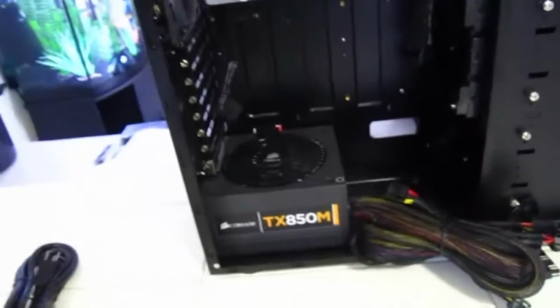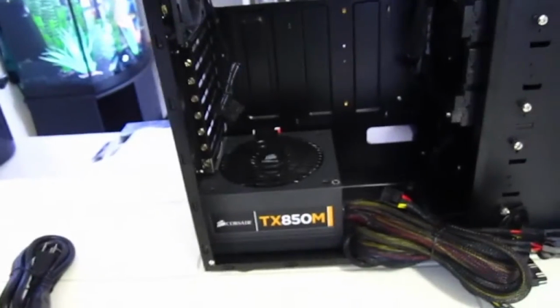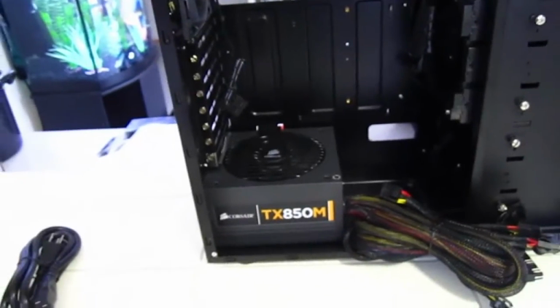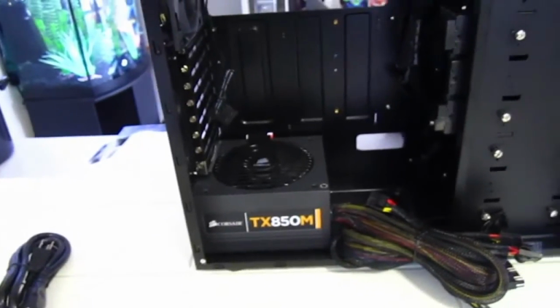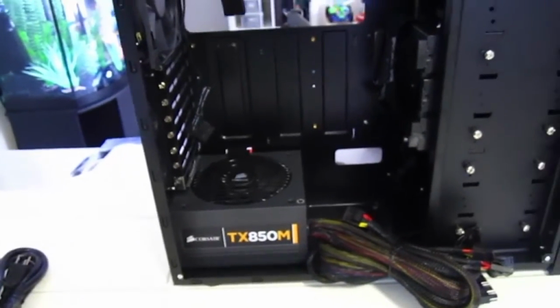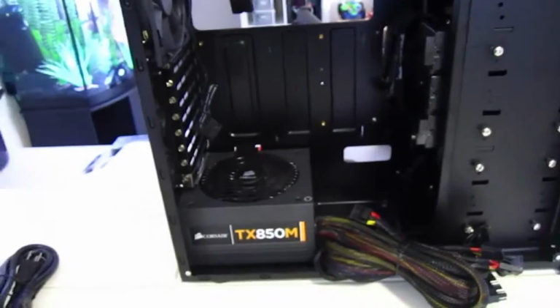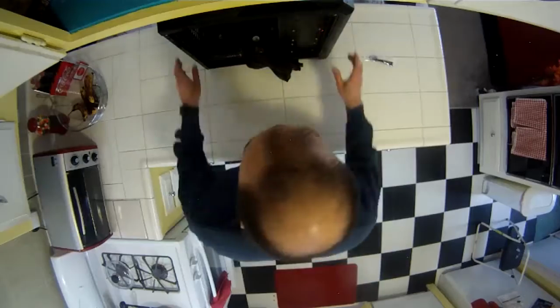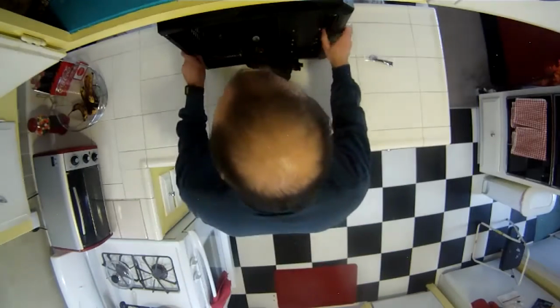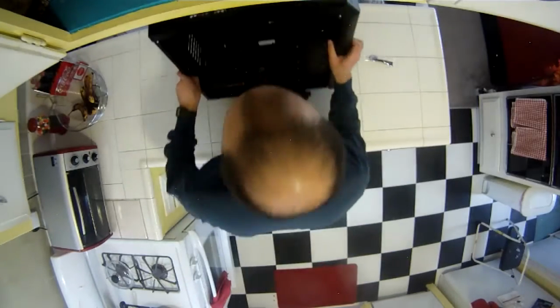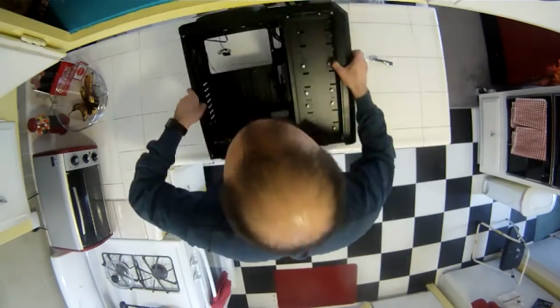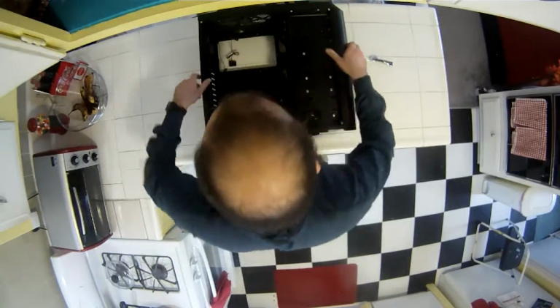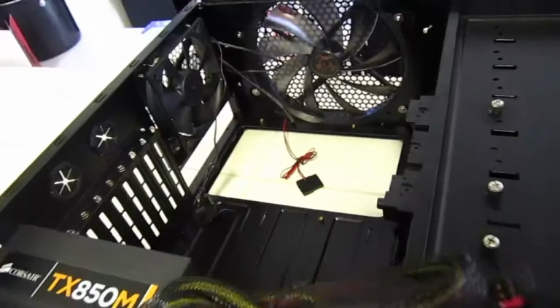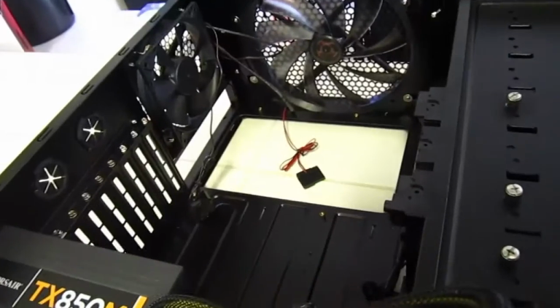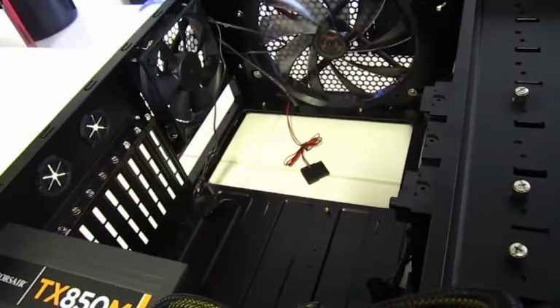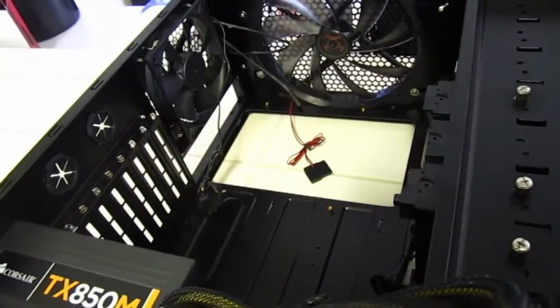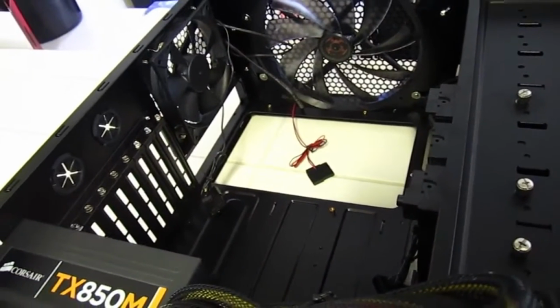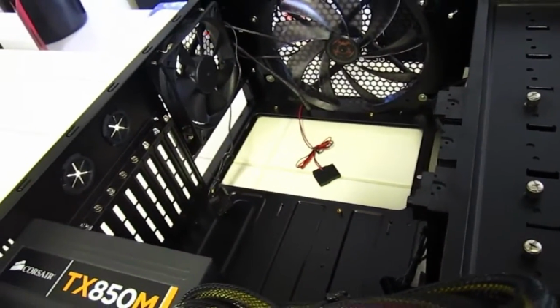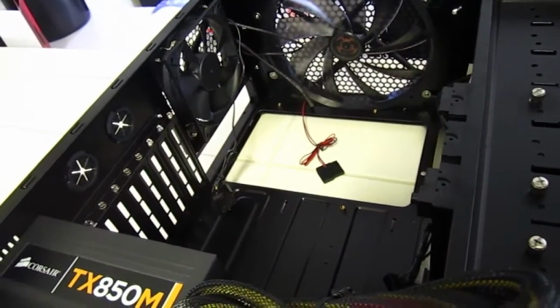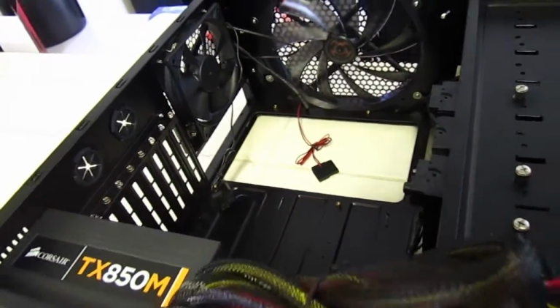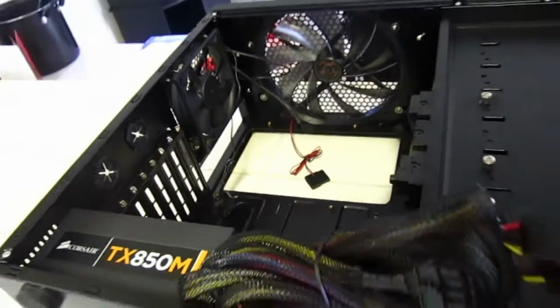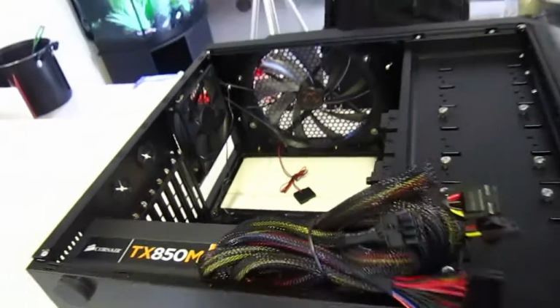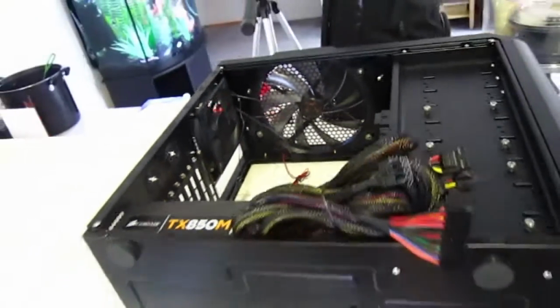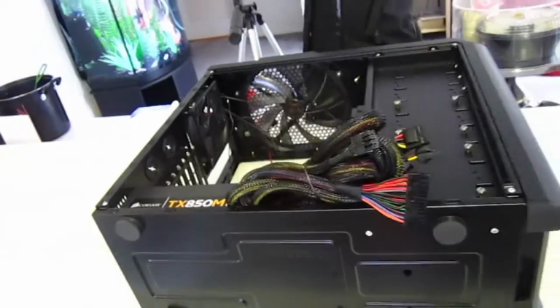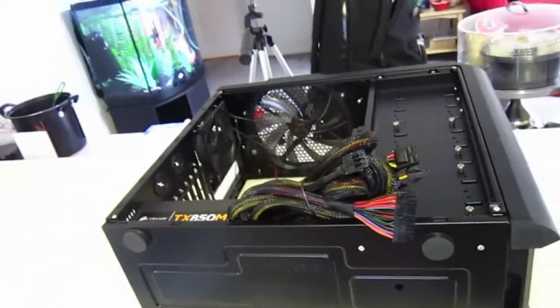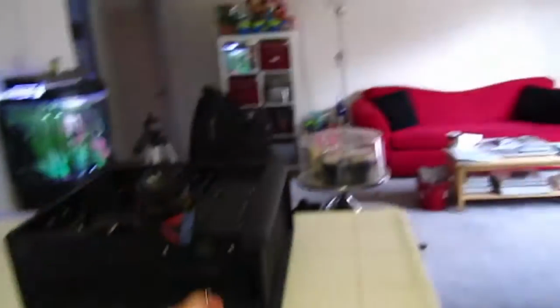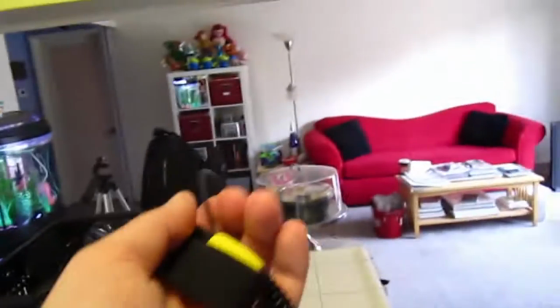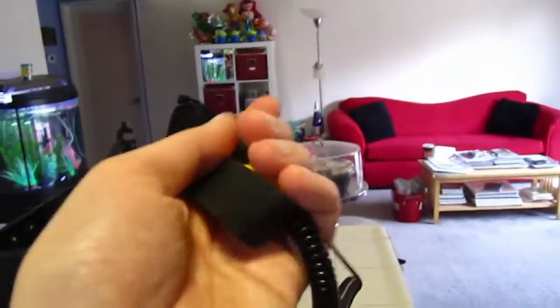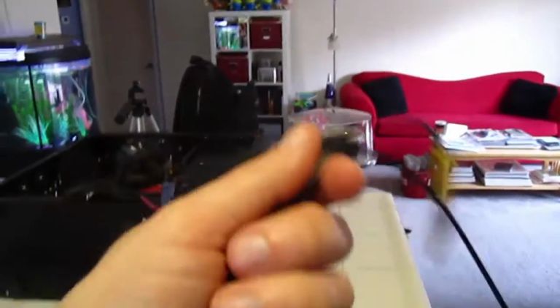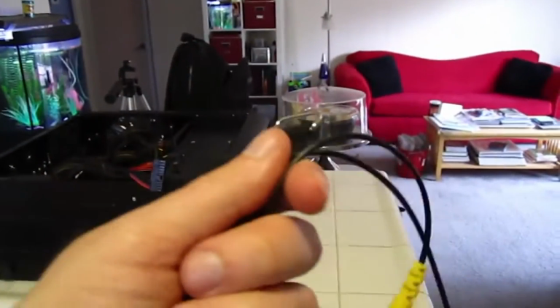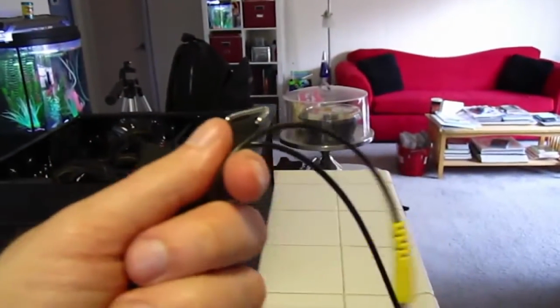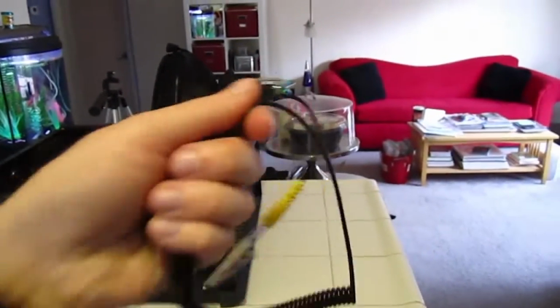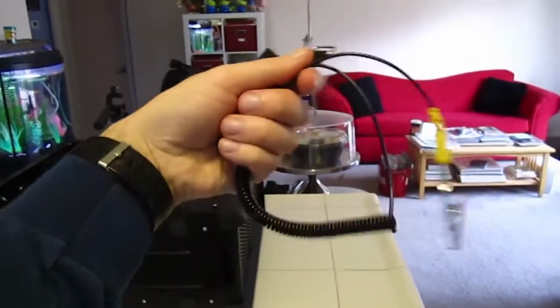And that's the end of that chapter. Since next I have to put in the motherboard, I think I will be taking off my socks and attaching the anti-static wristband.